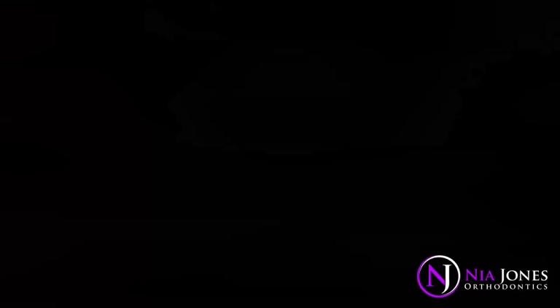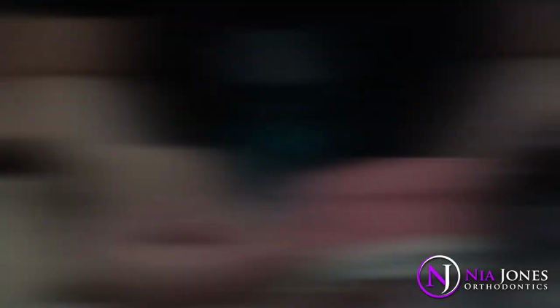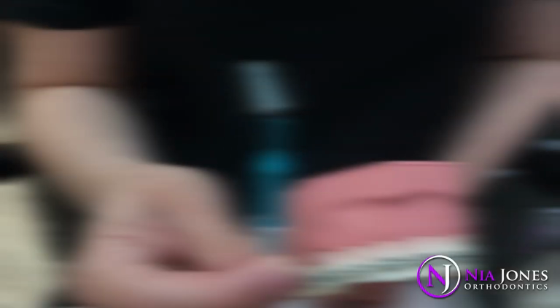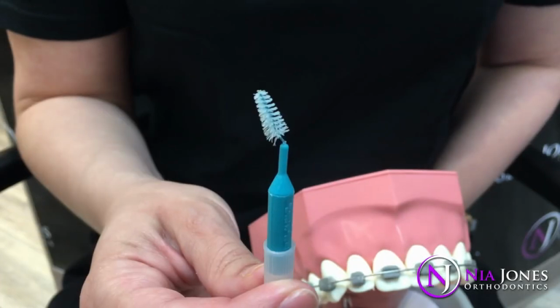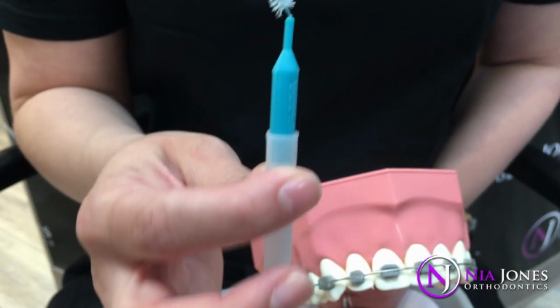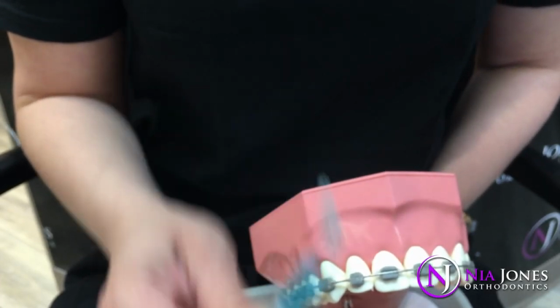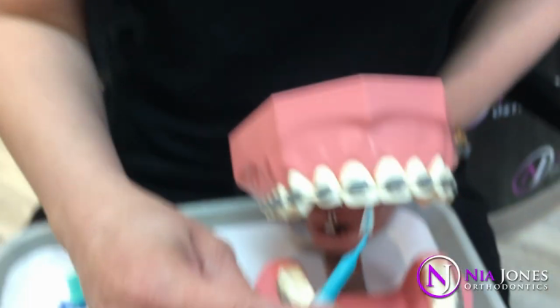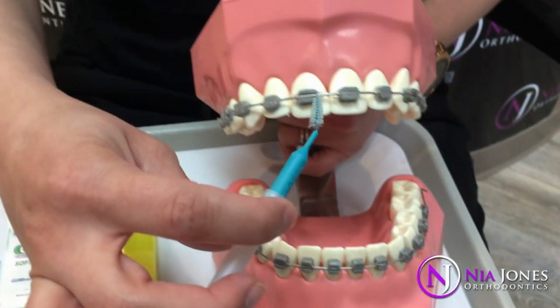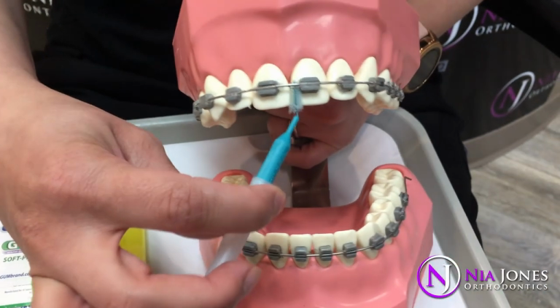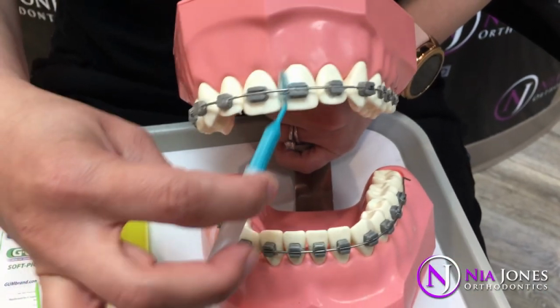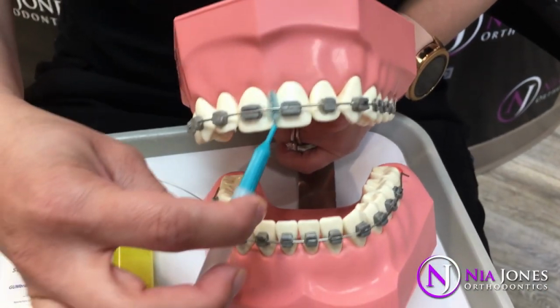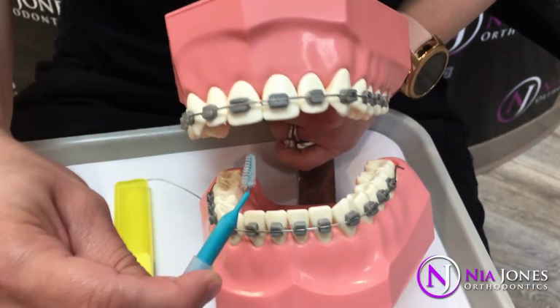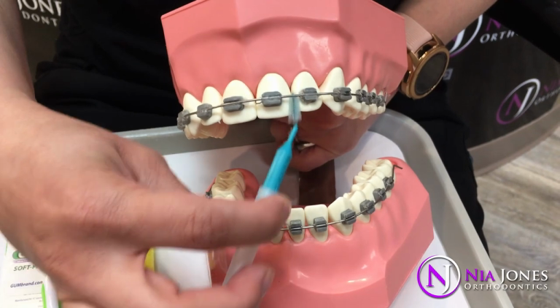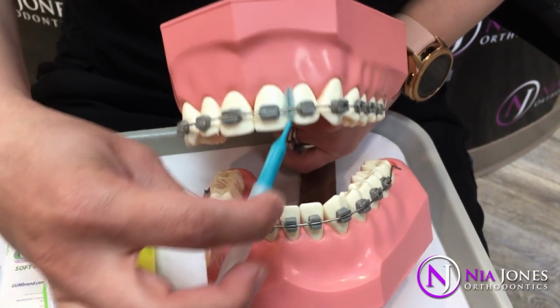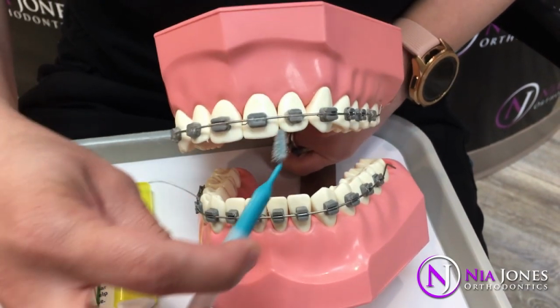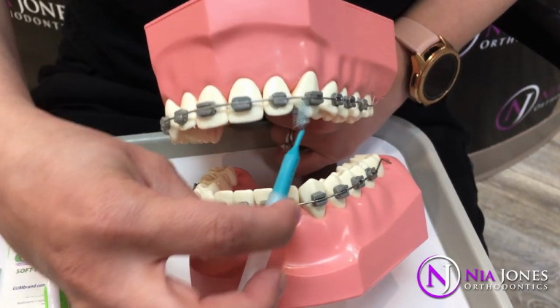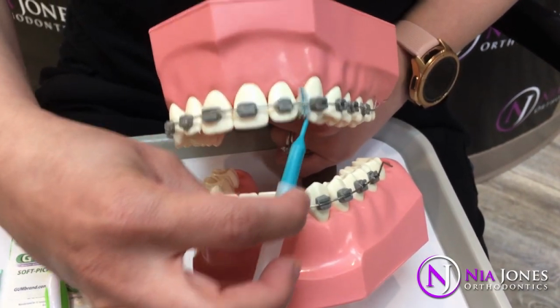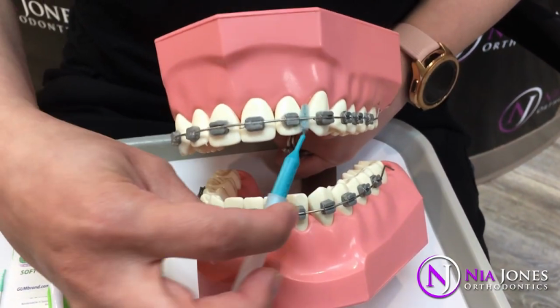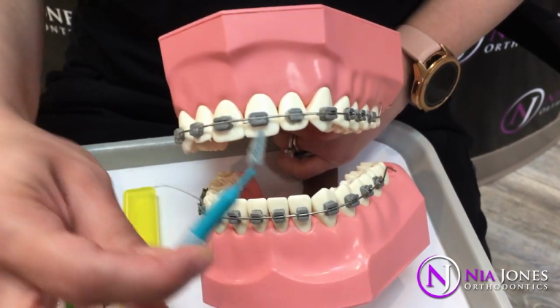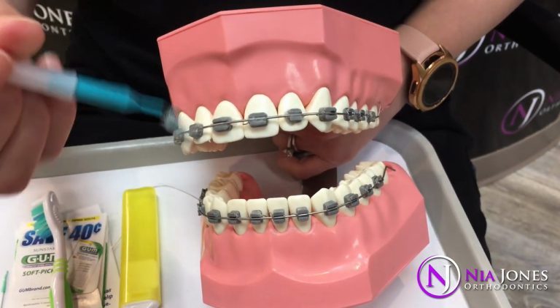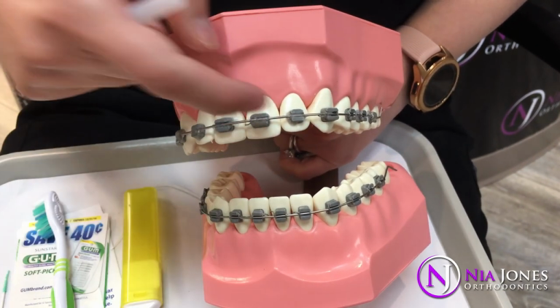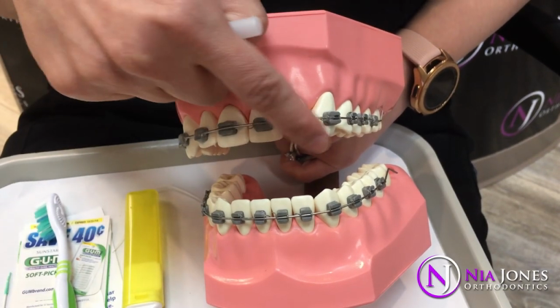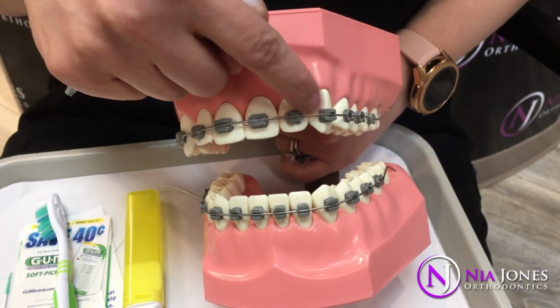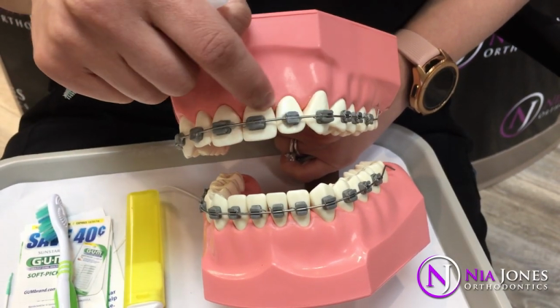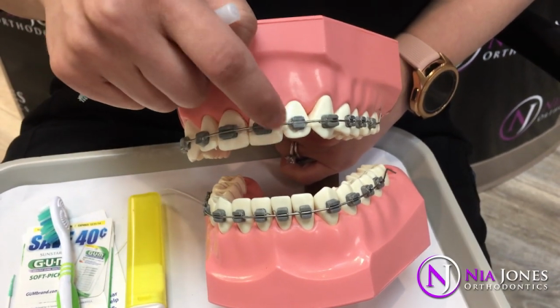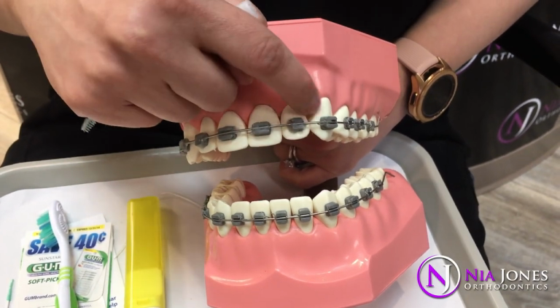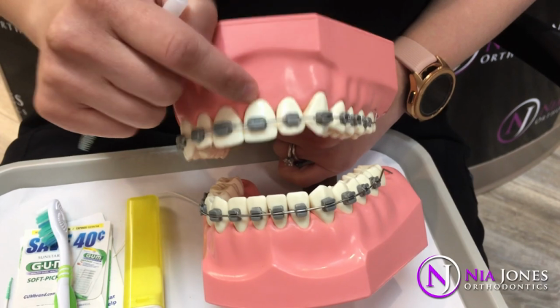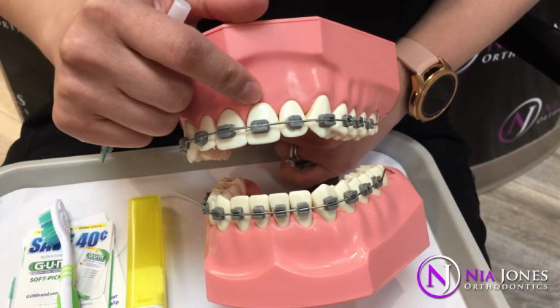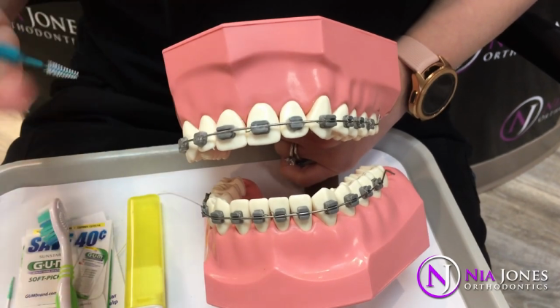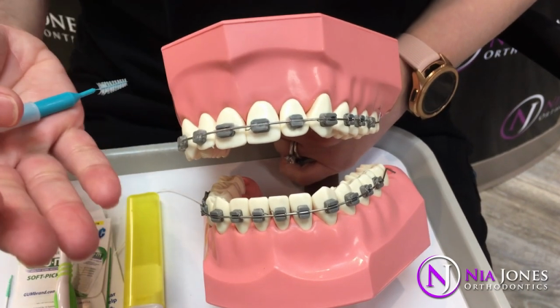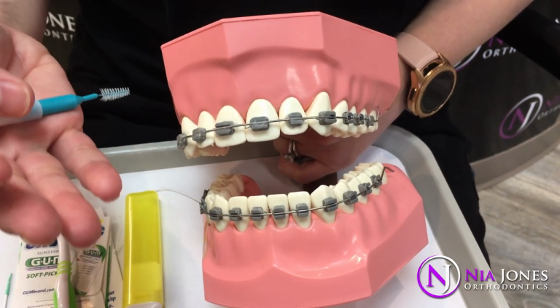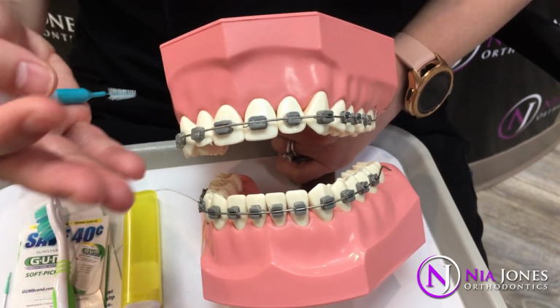This is the Christmas tree brush. This helps you get into all the little nooks and crannies in between all the teeth to get them nice and clean. You want to make sure you get all four sides of the brace clean every time you brush your teeth.